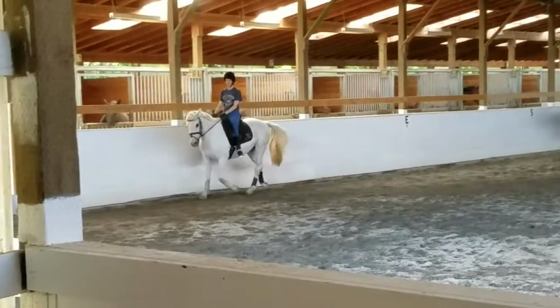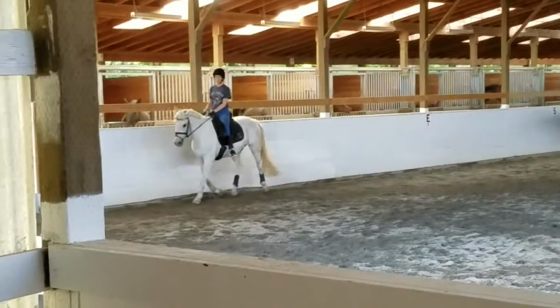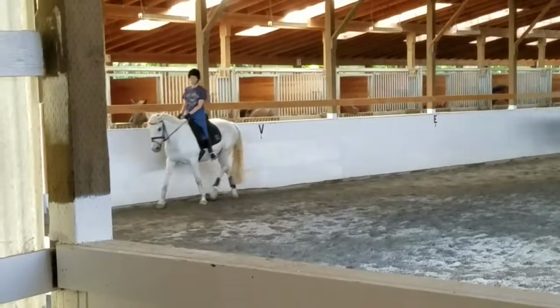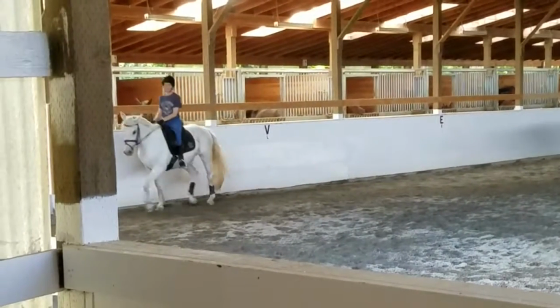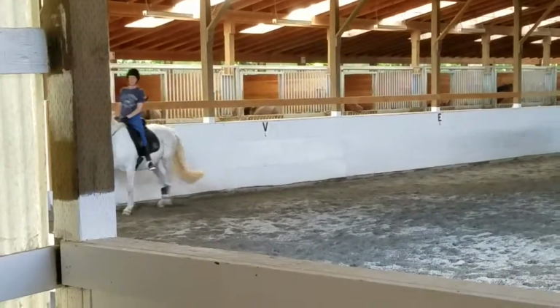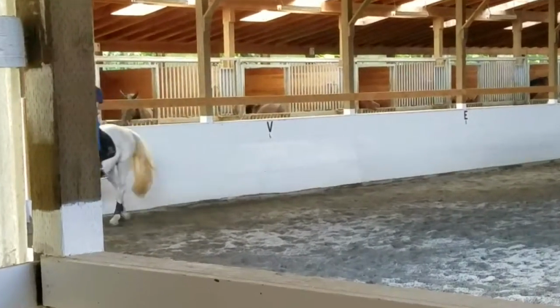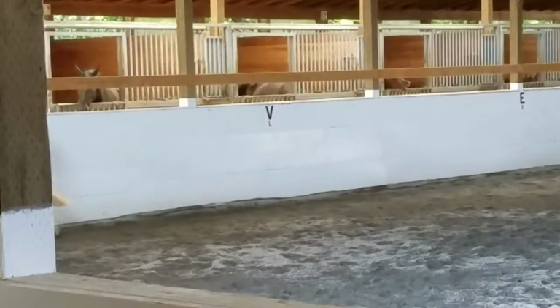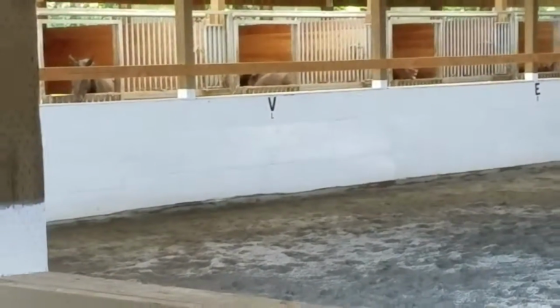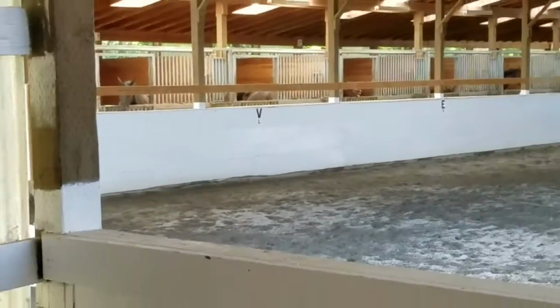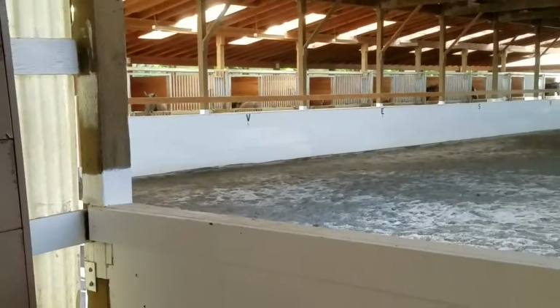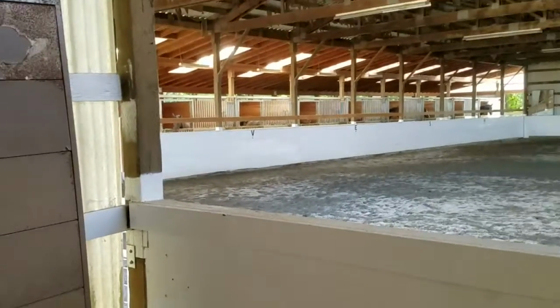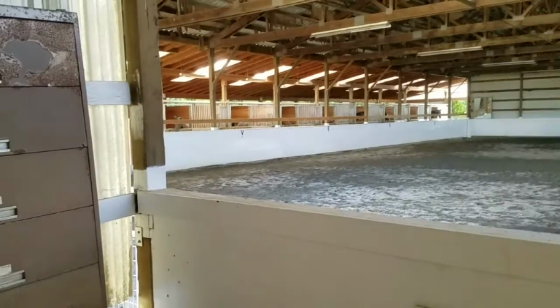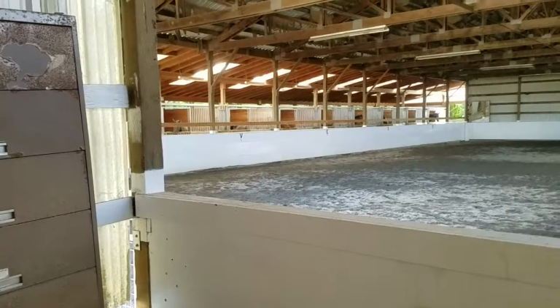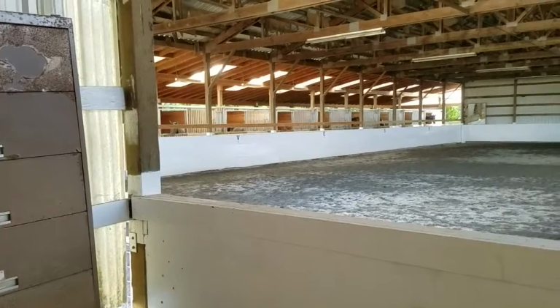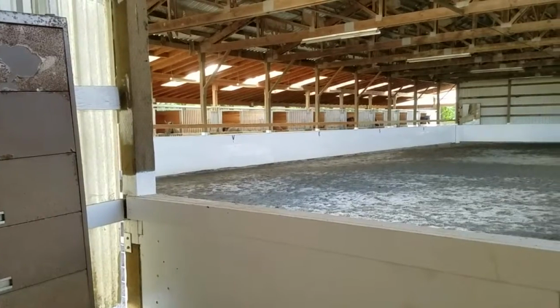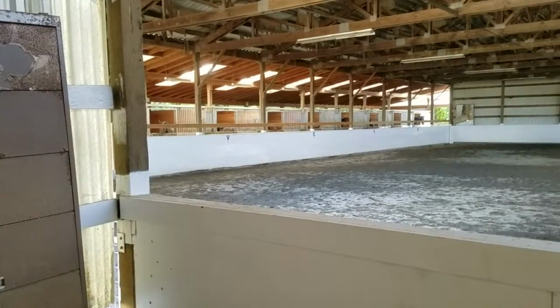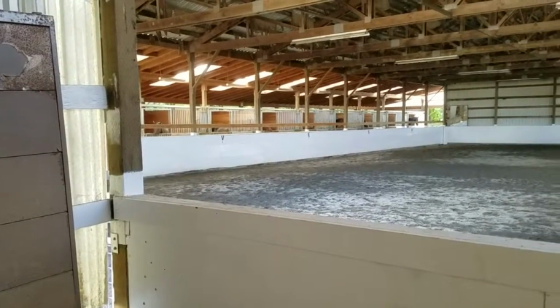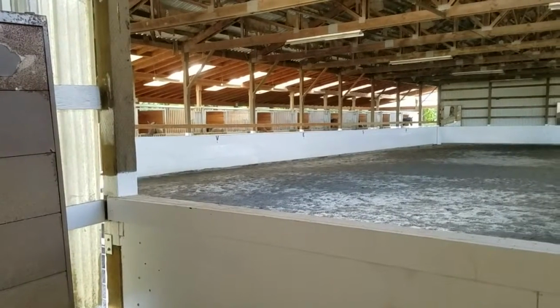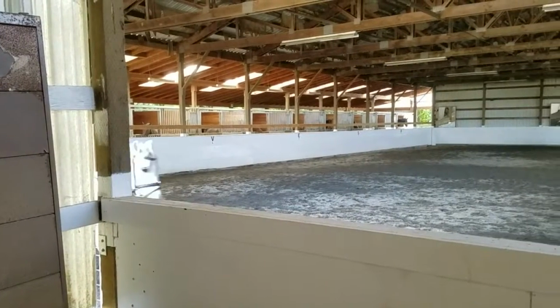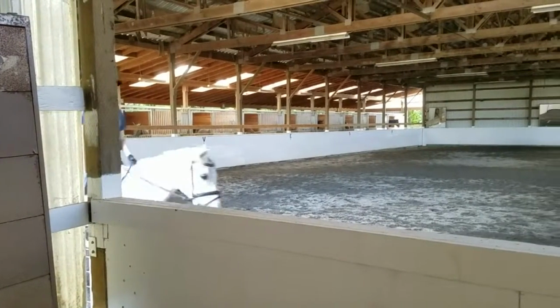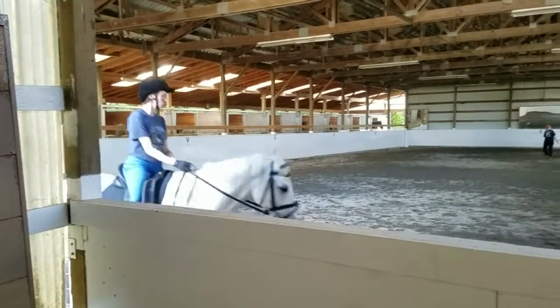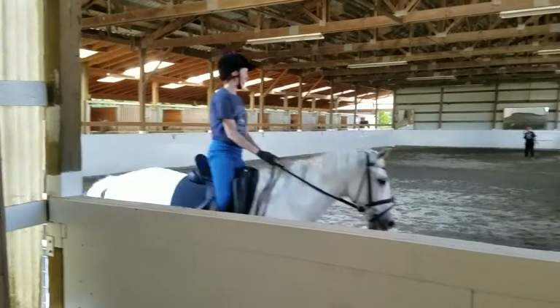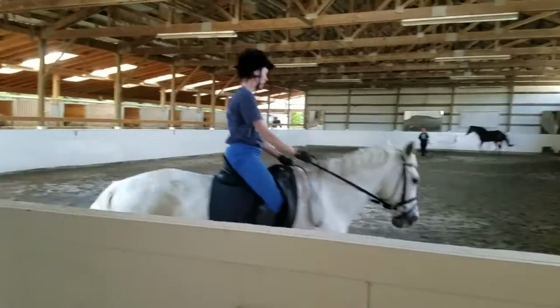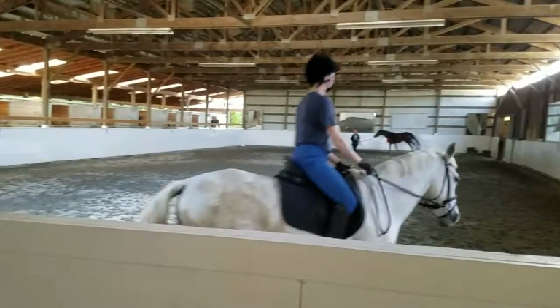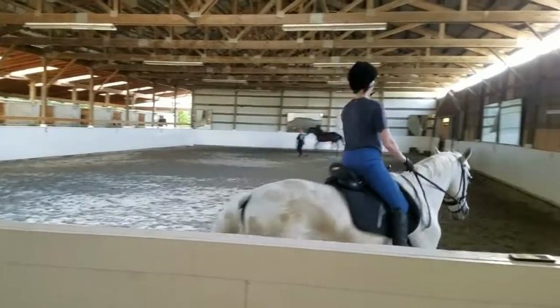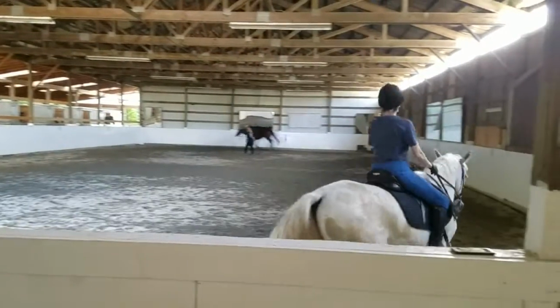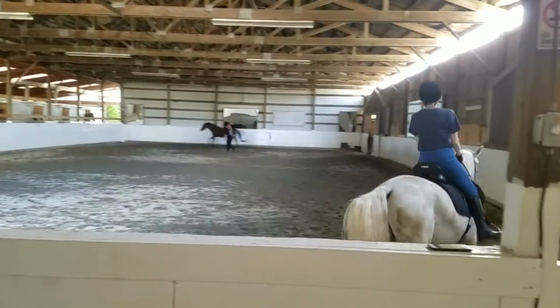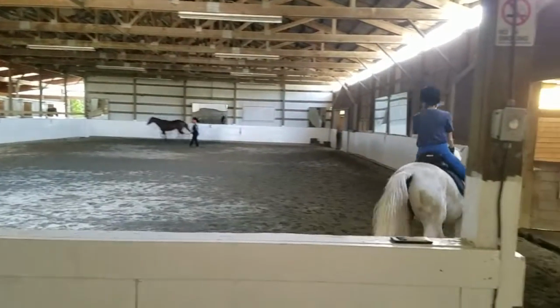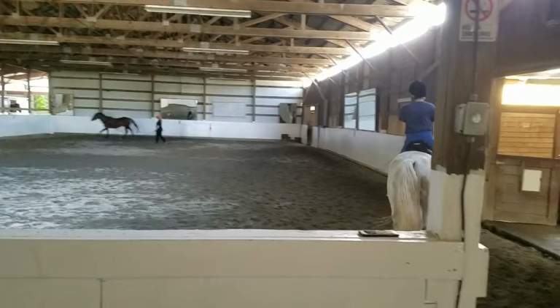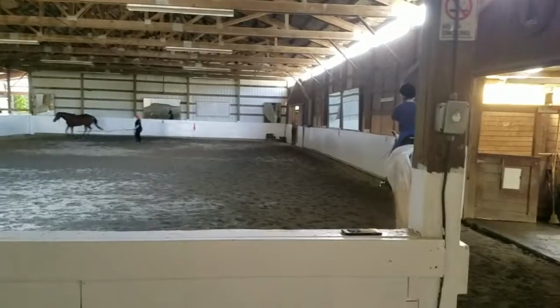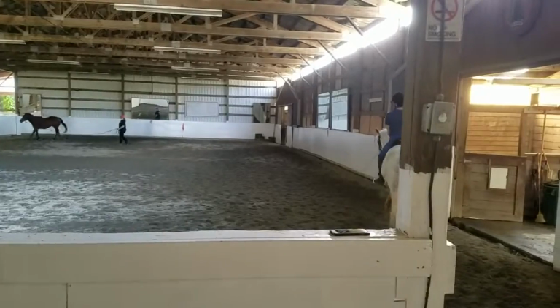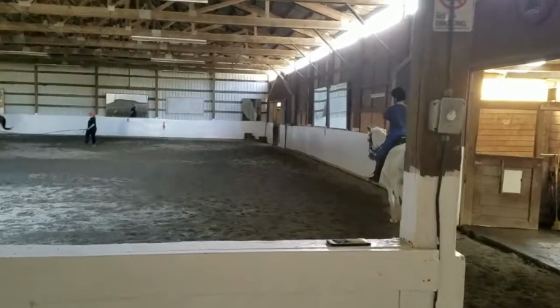Hands together. Fix it with your legs. And turn. One more drop. And if they ignore your bigger drop cue, you're going to give them a smack of the leg.